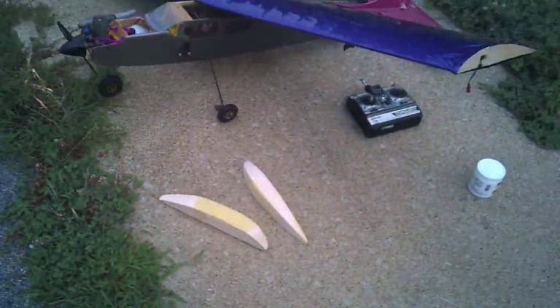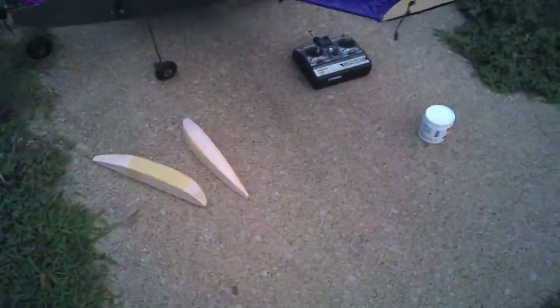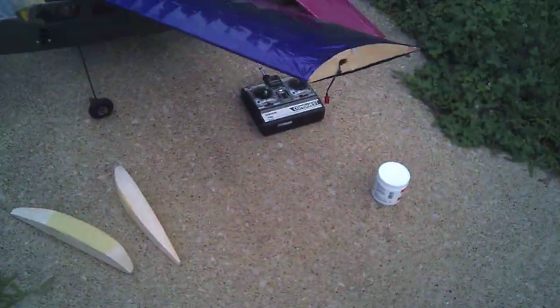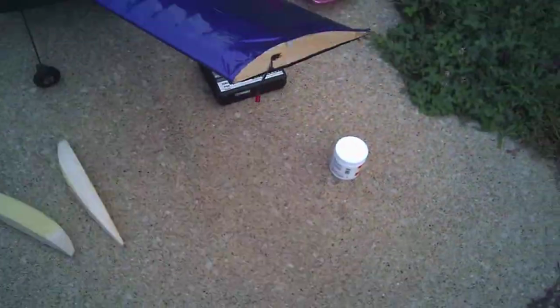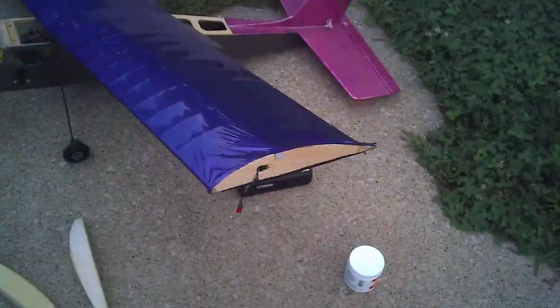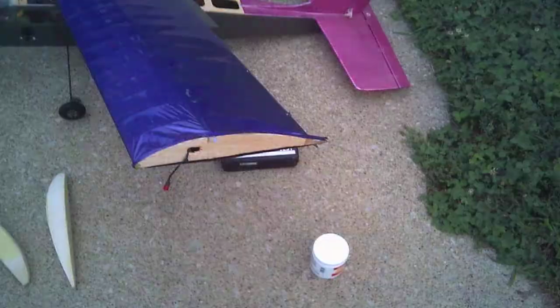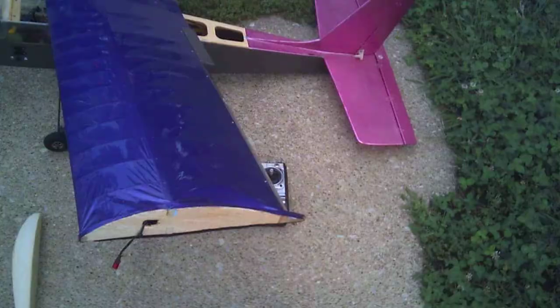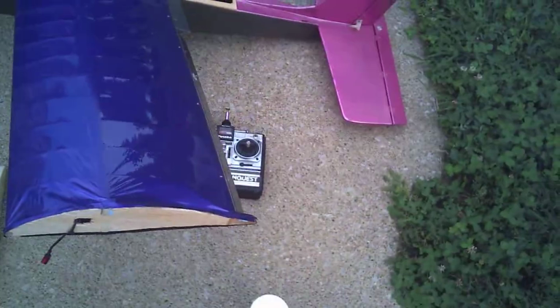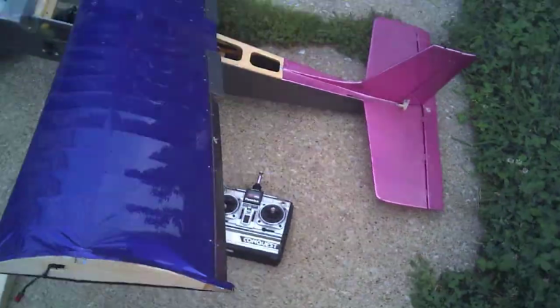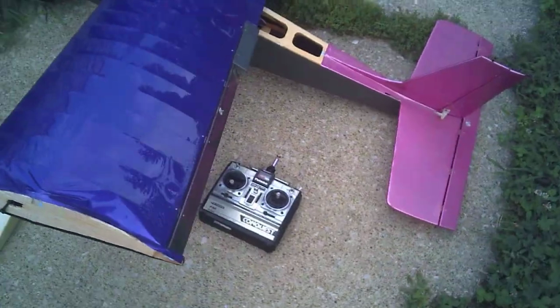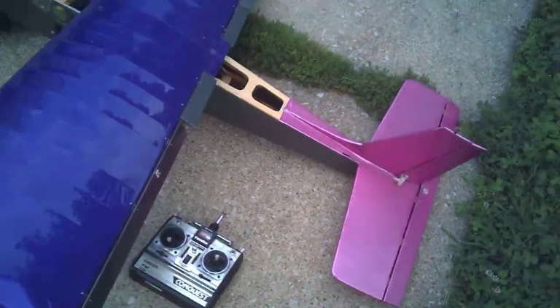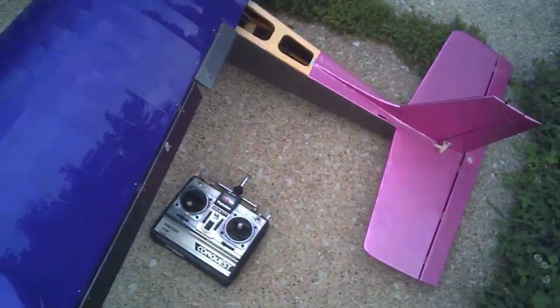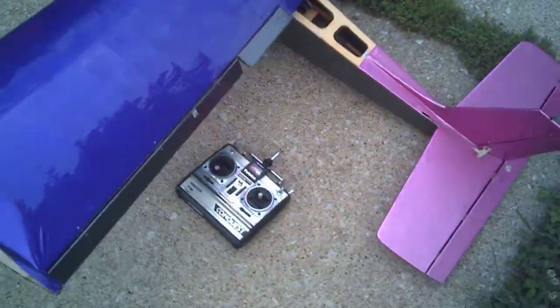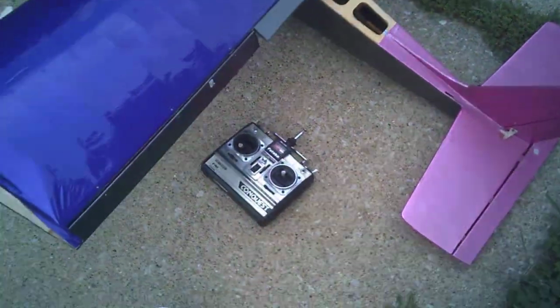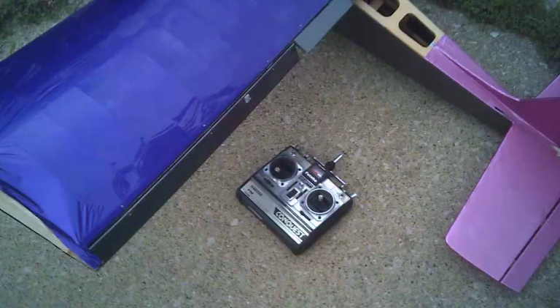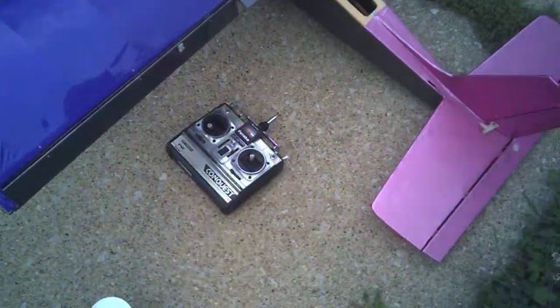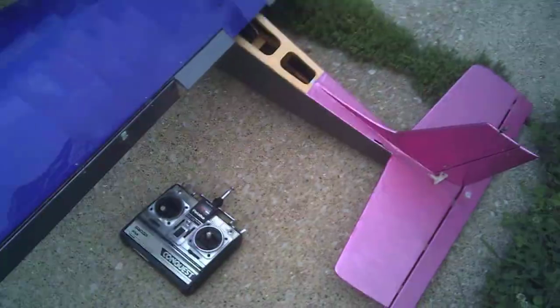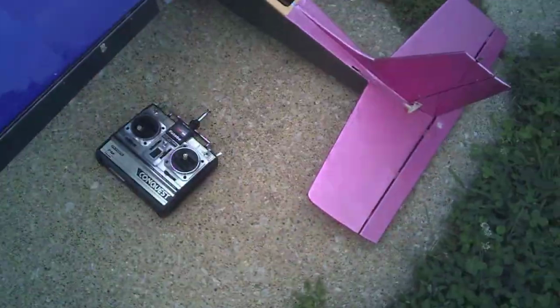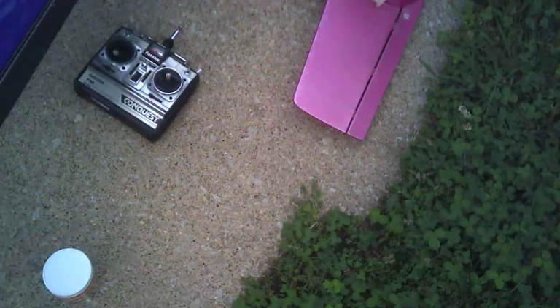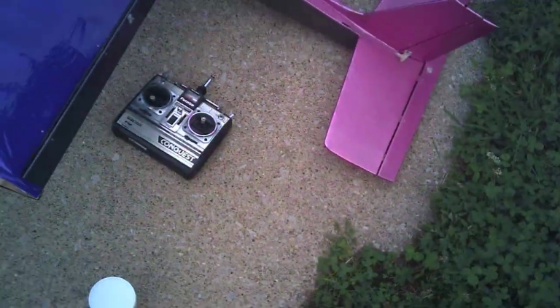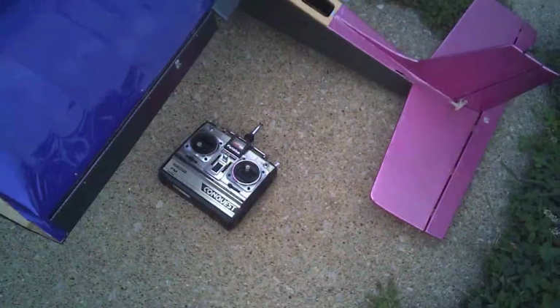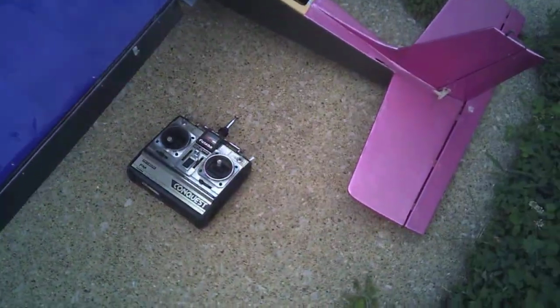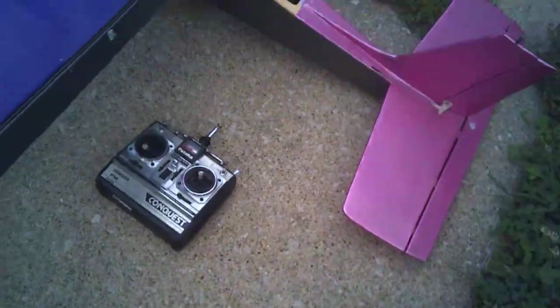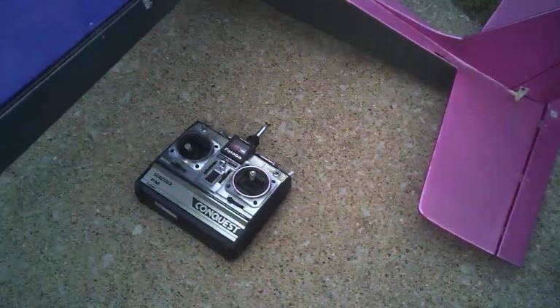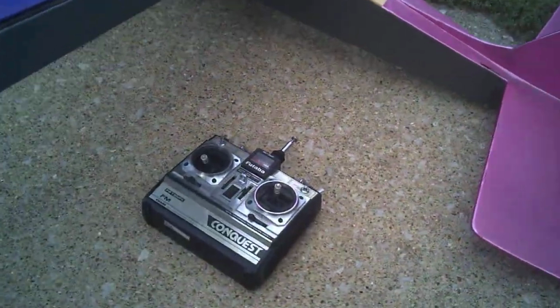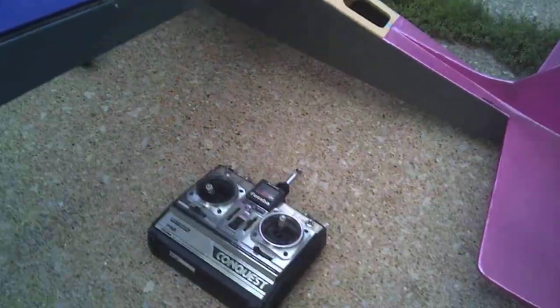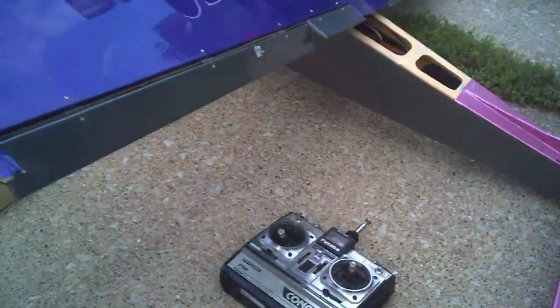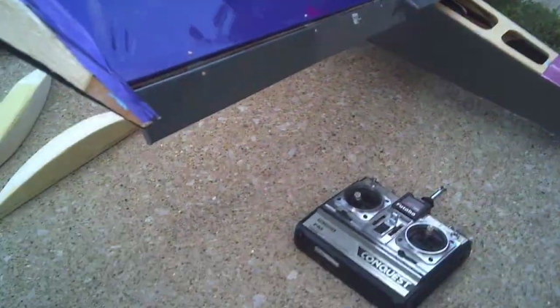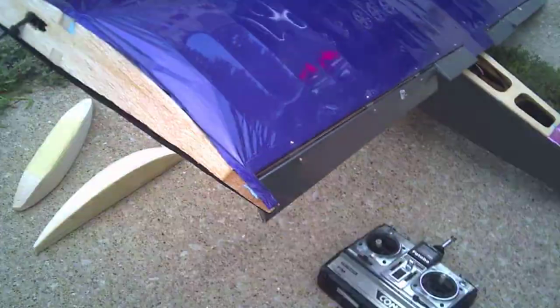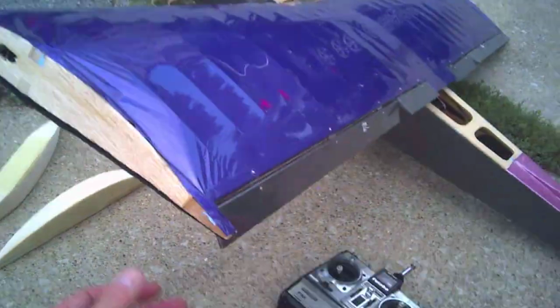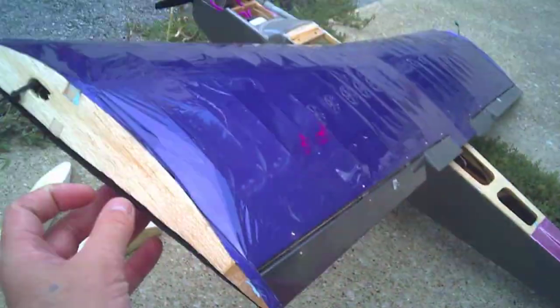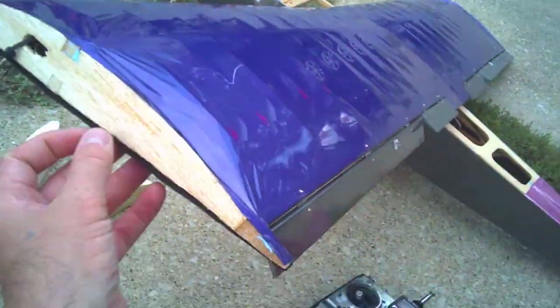Alright, here we go. I was doing a video before with my phone, ran out of storage space, but hopefully this turns out better because I have no screen. This is my DICE camera I'm using, so here's the plane.